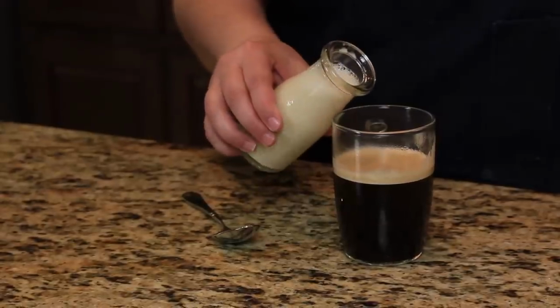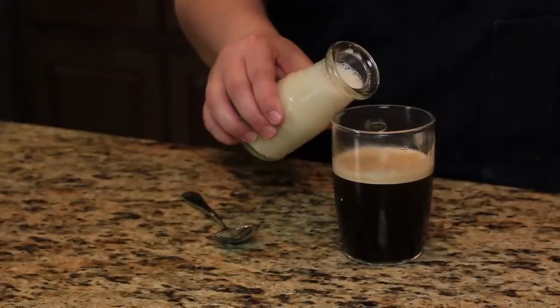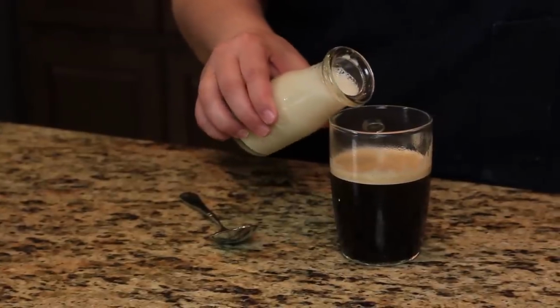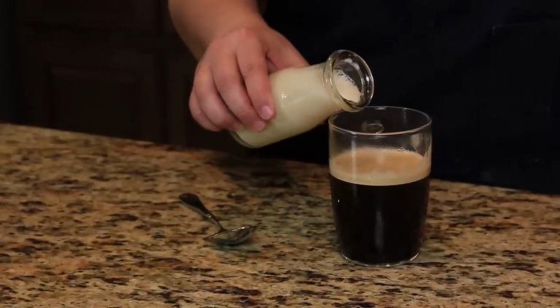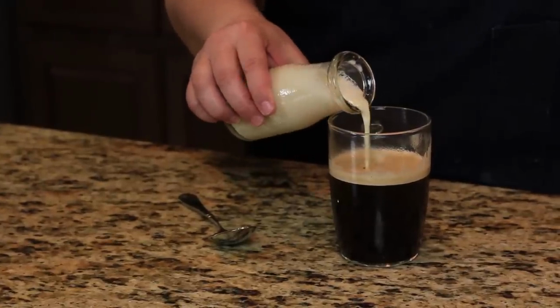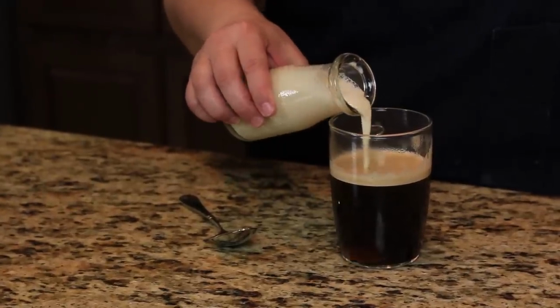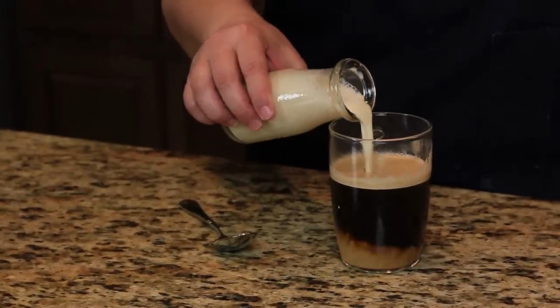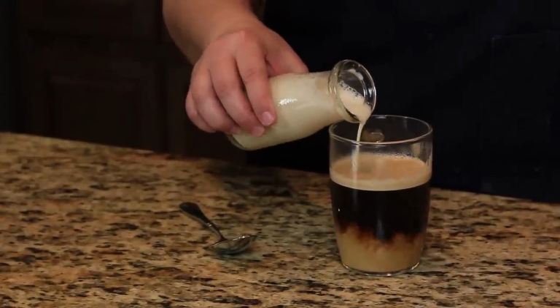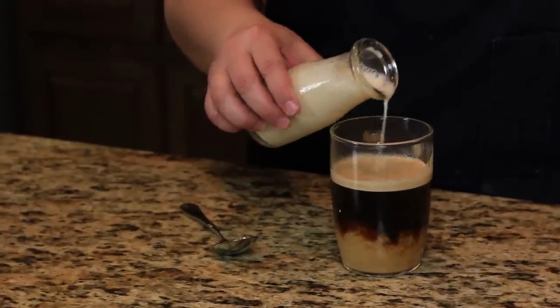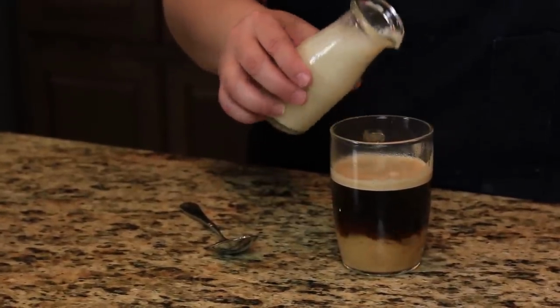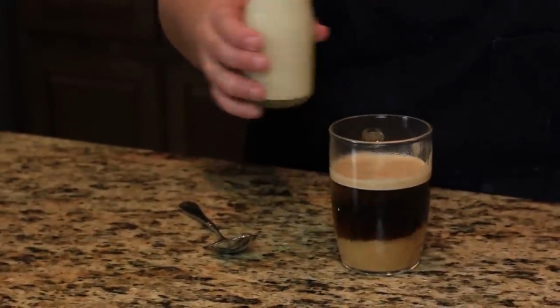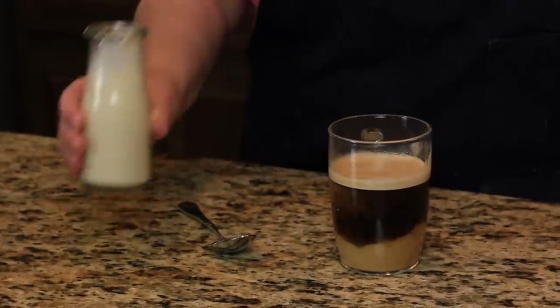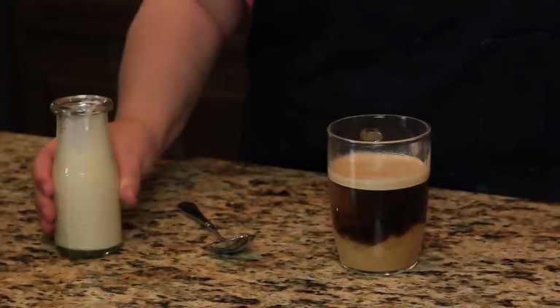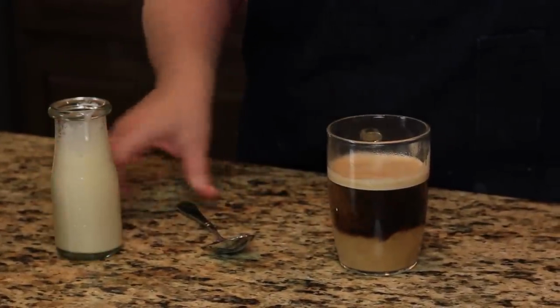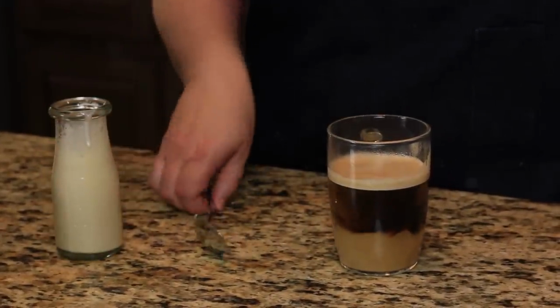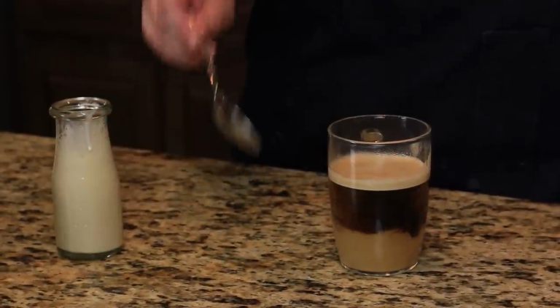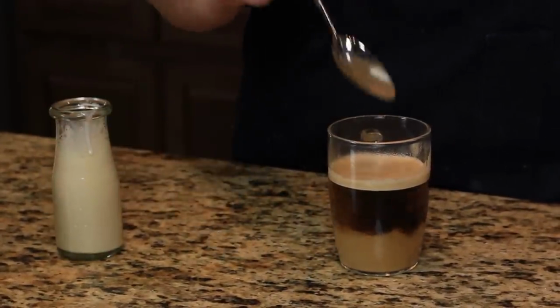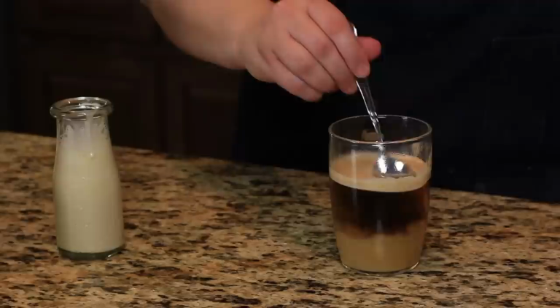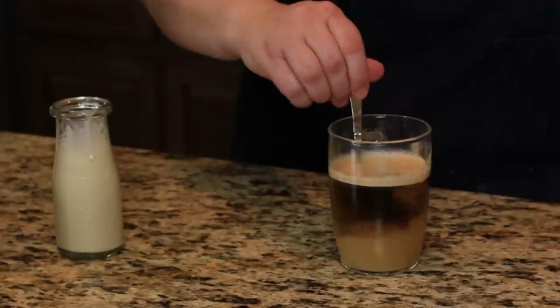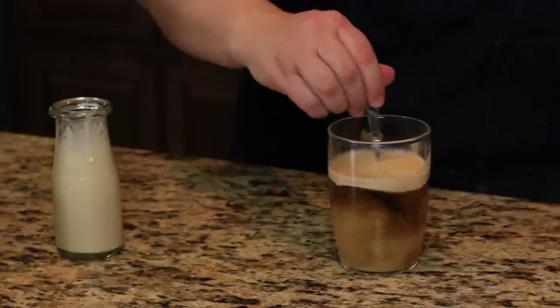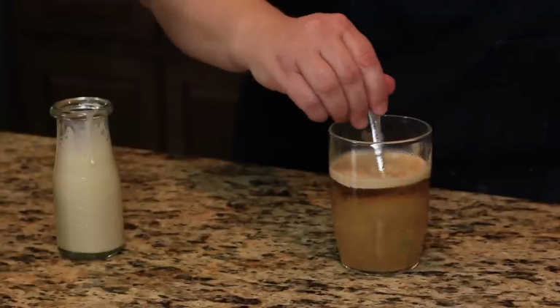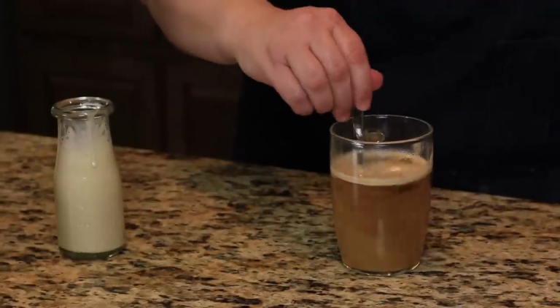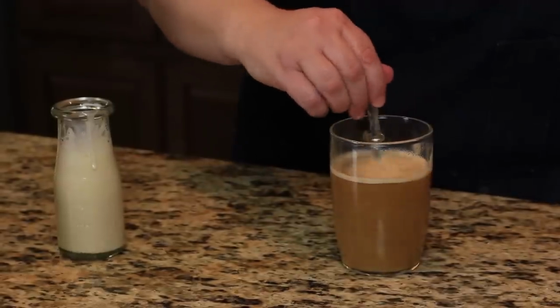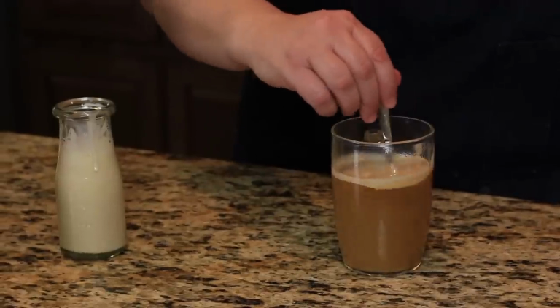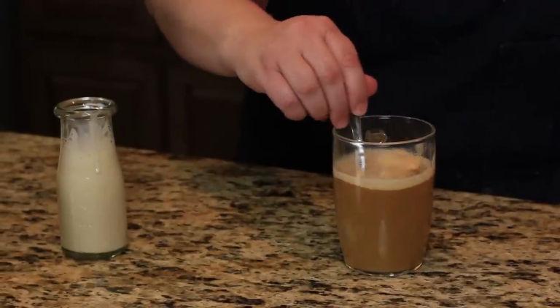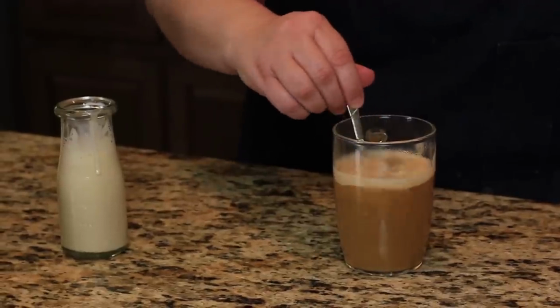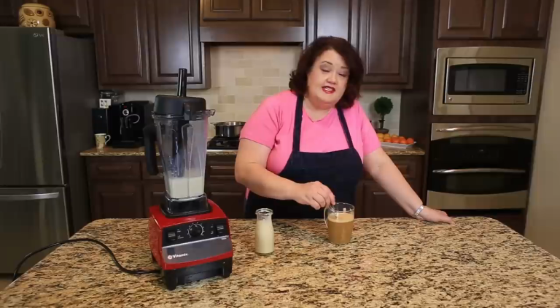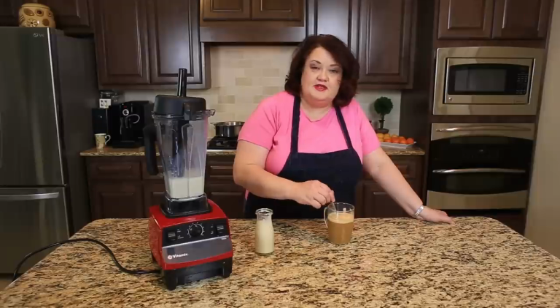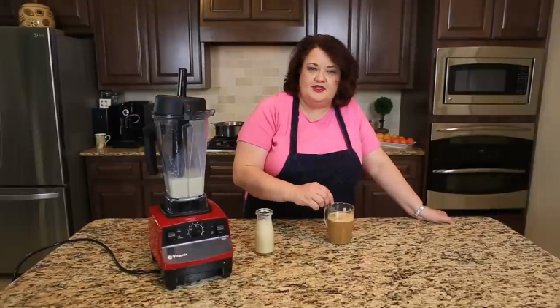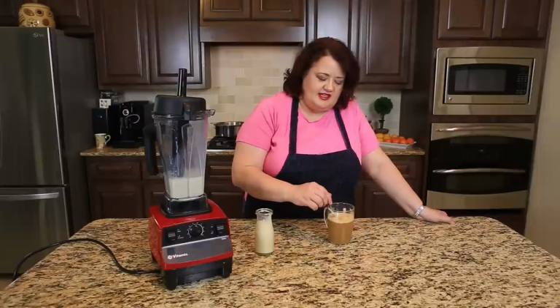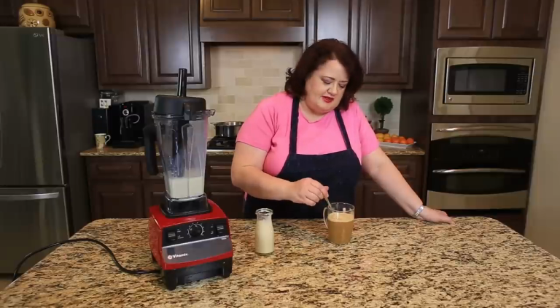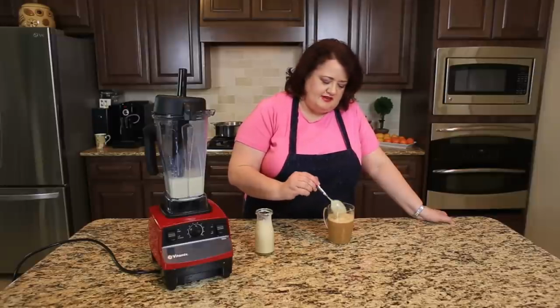I'm just going to pour this in and show you what it looks like. I'm going to give it a stir. It smells really nice right now.